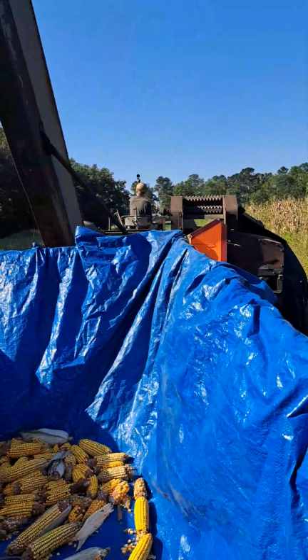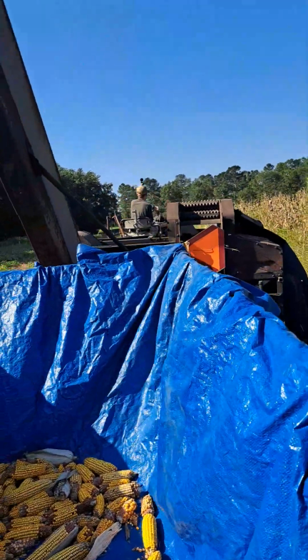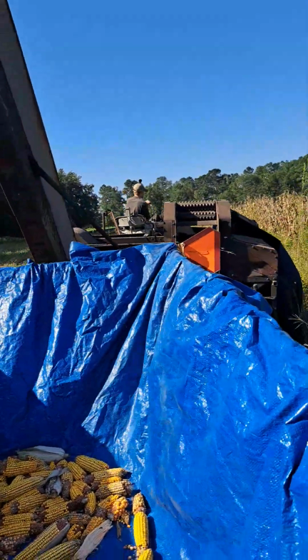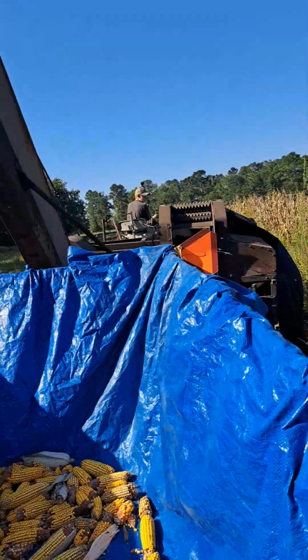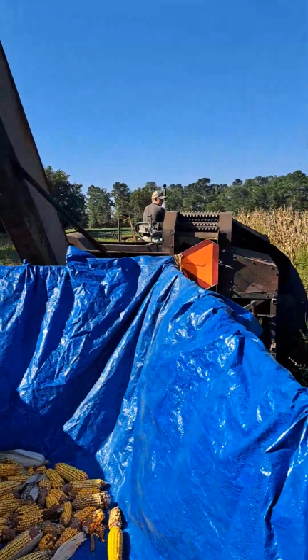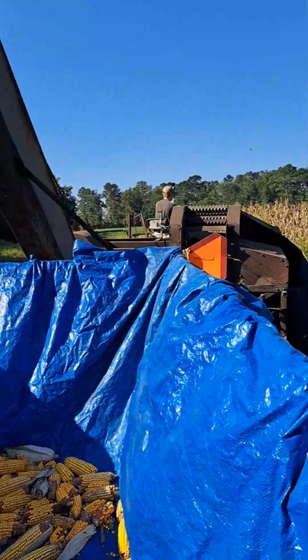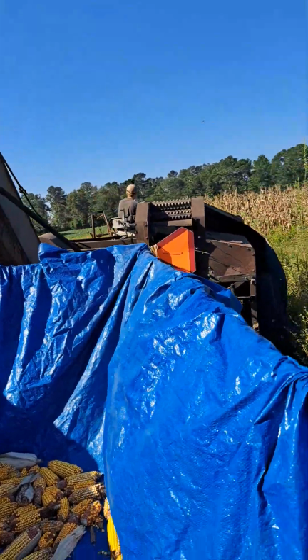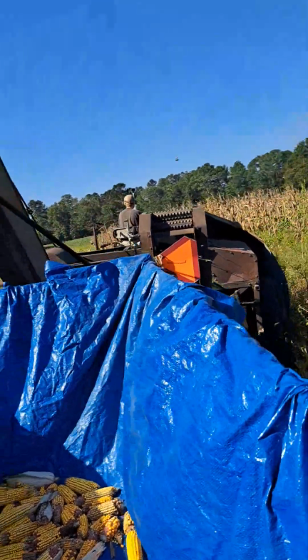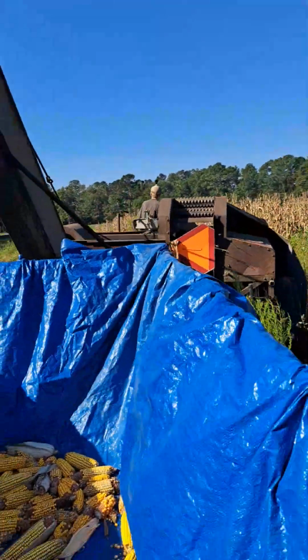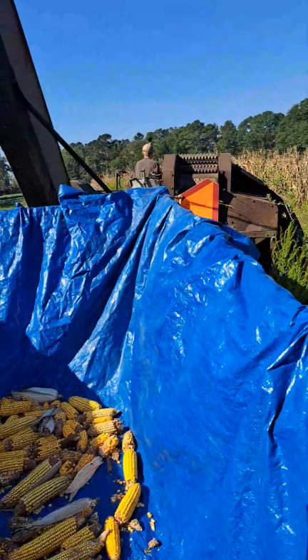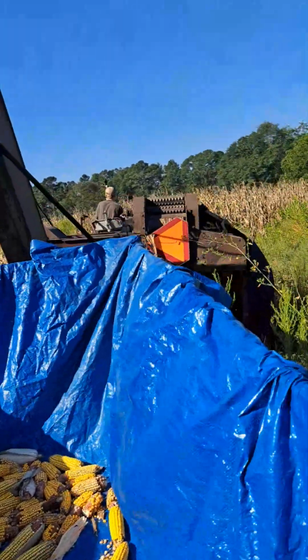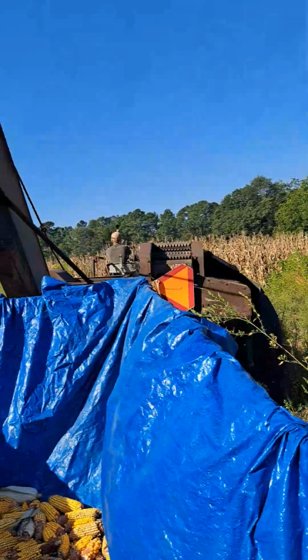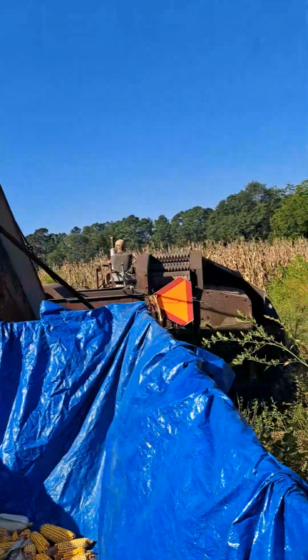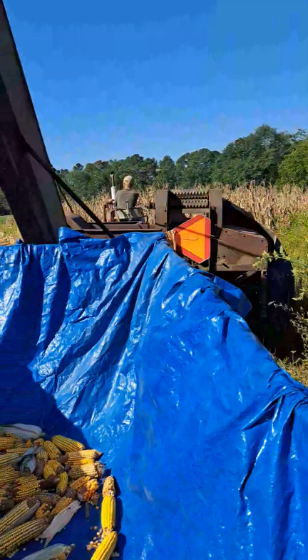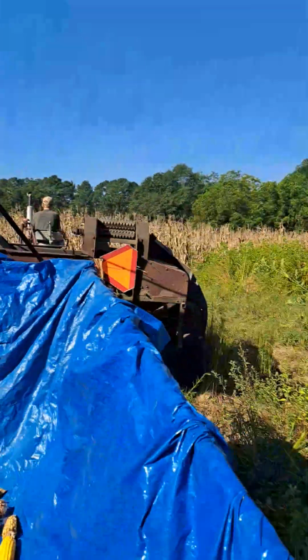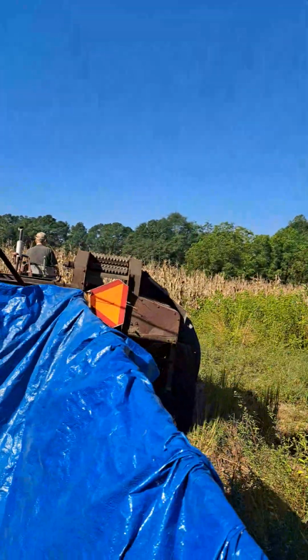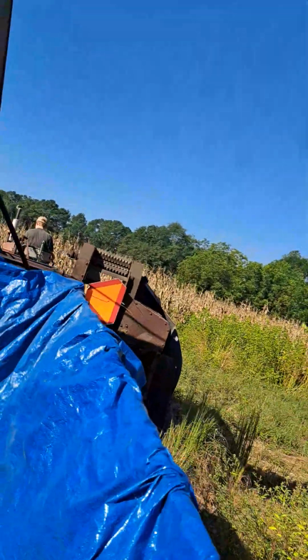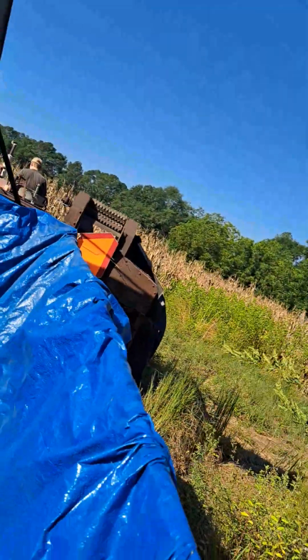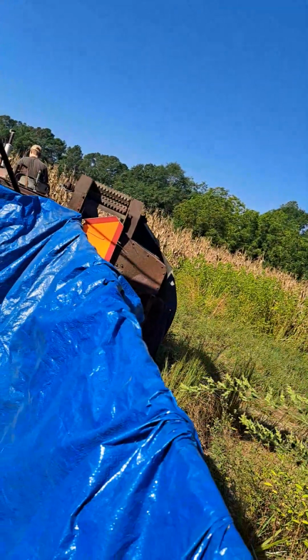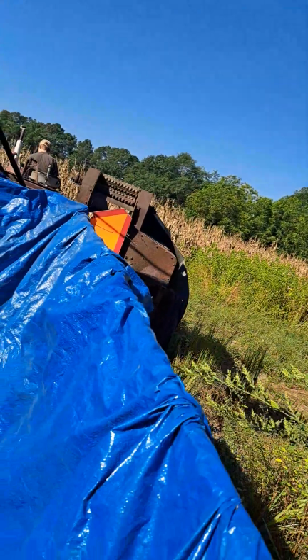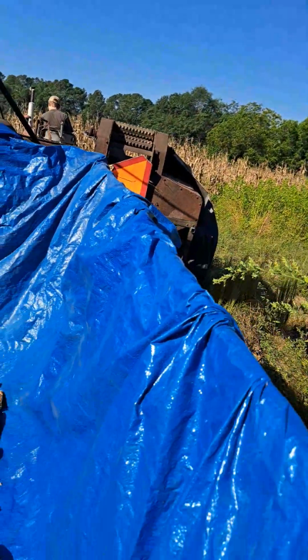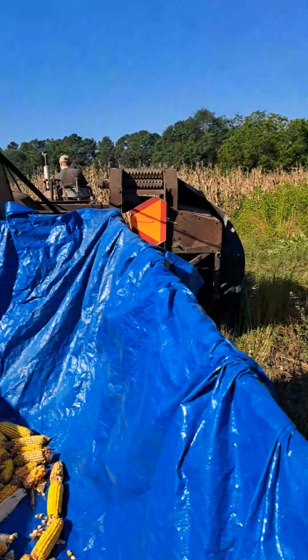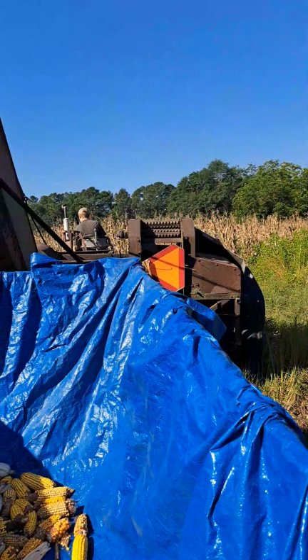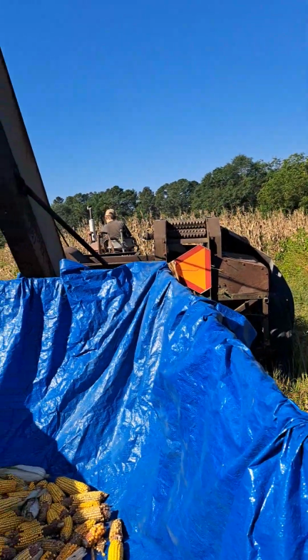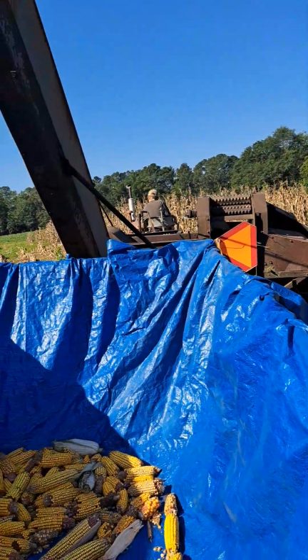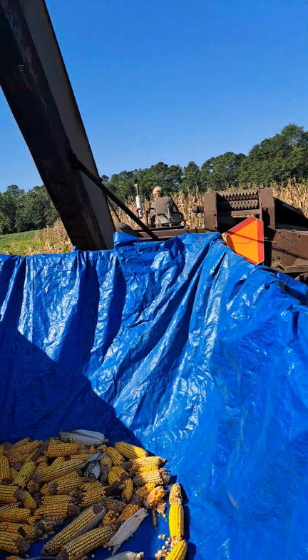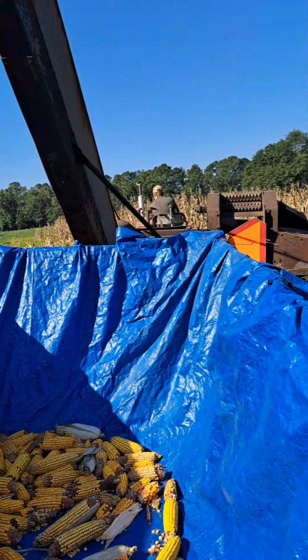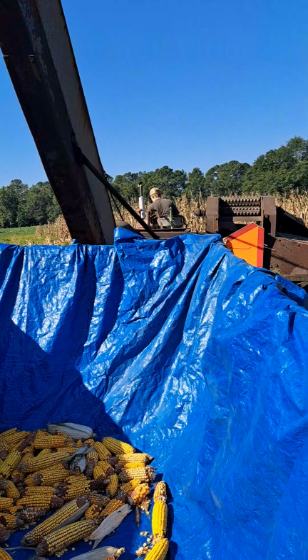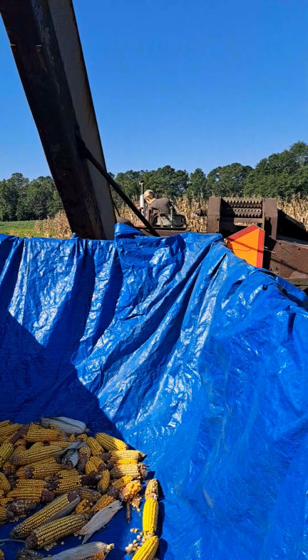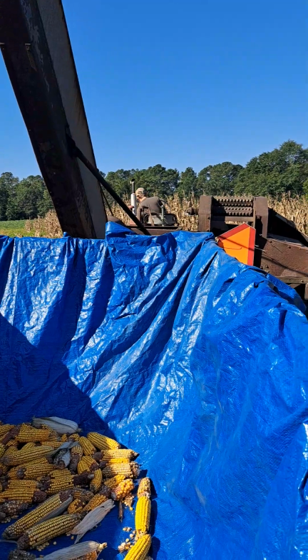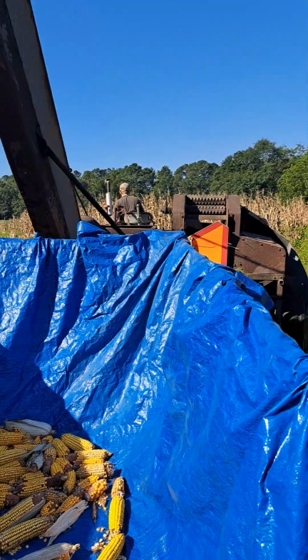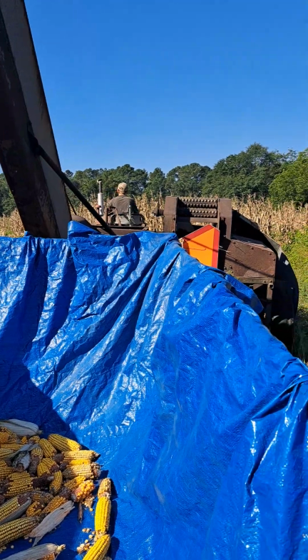I'm going to finish this row out for the video purposes. Pretty bad video quality. Bumpy. Here he goes again.